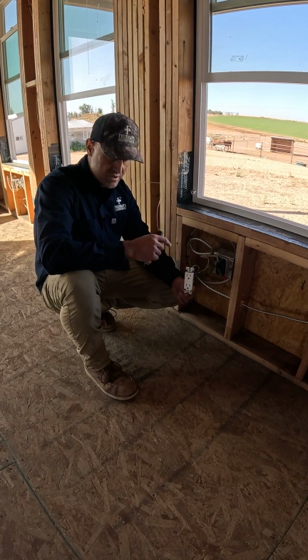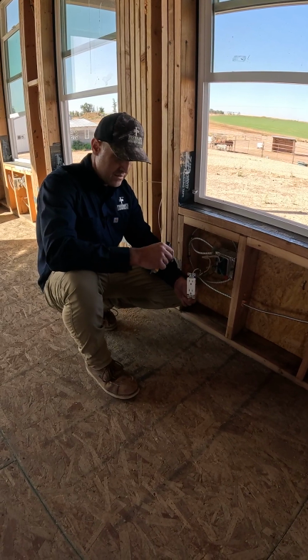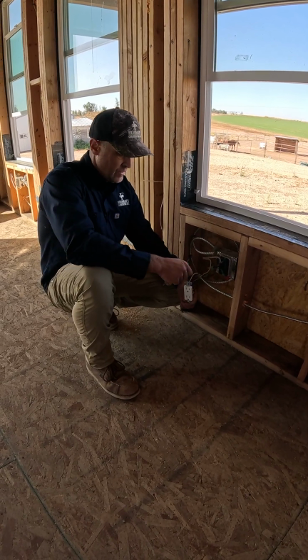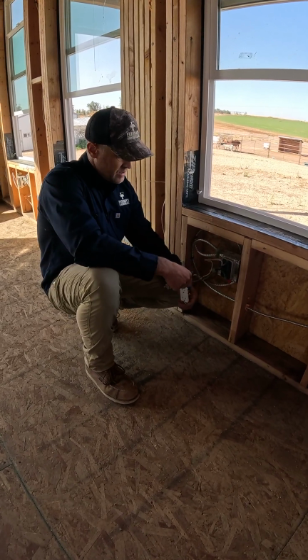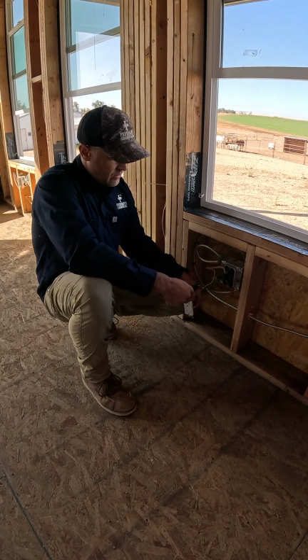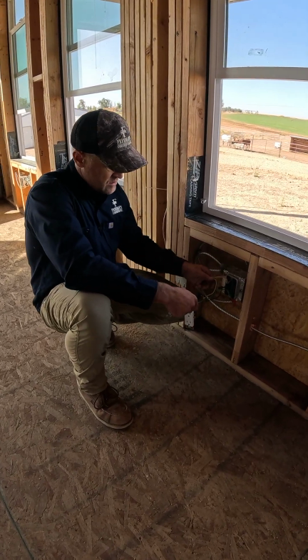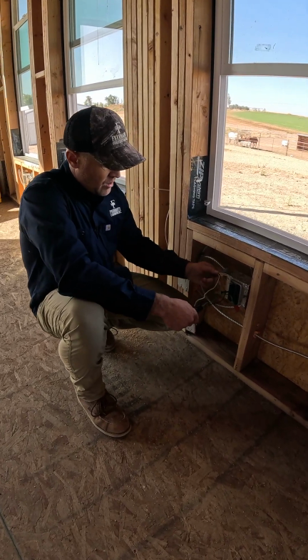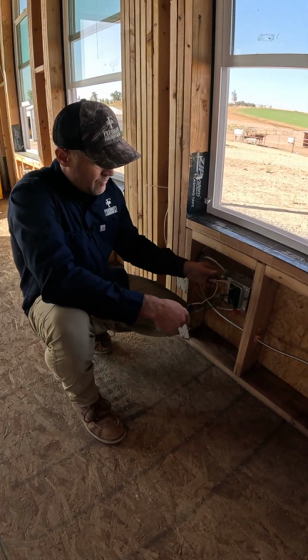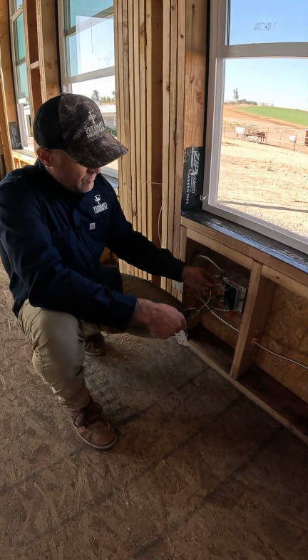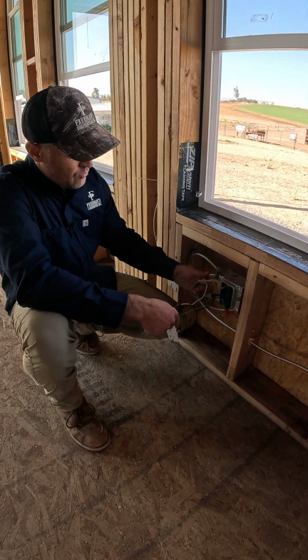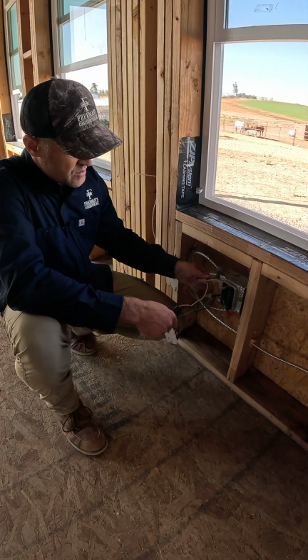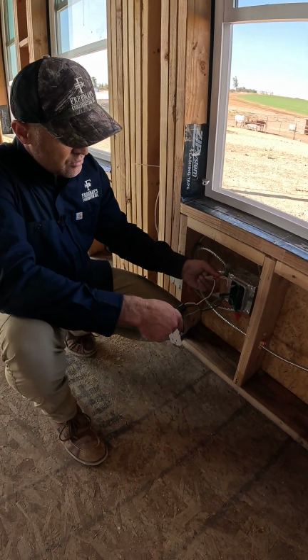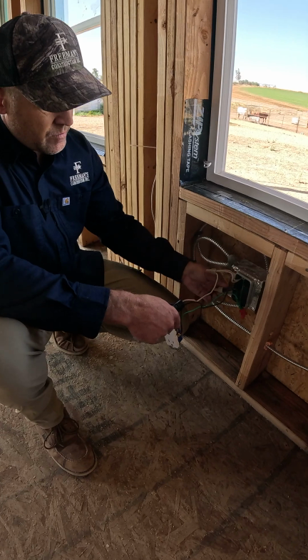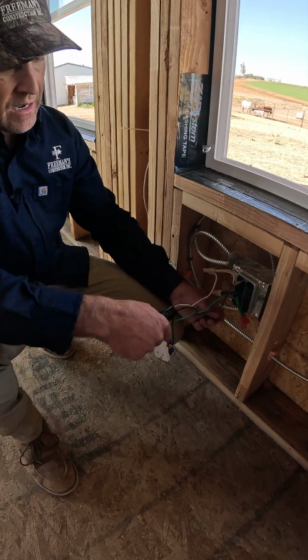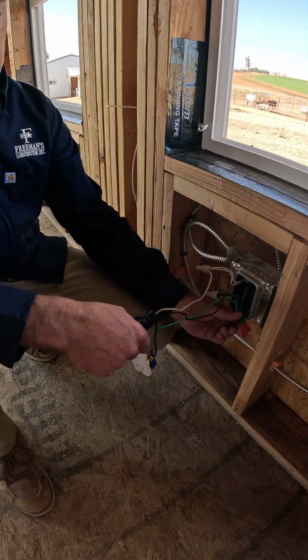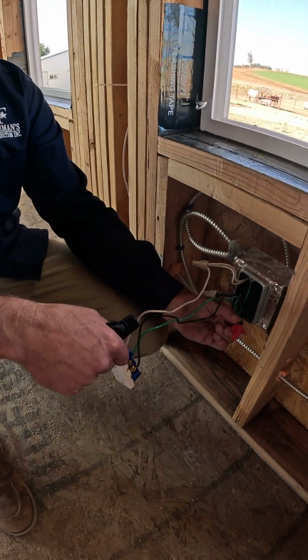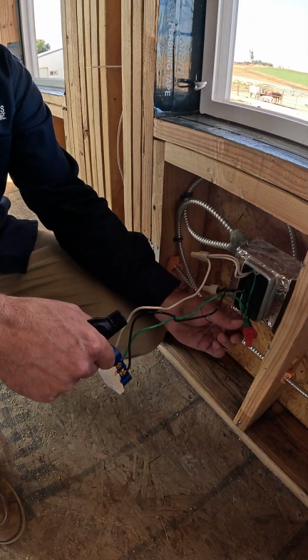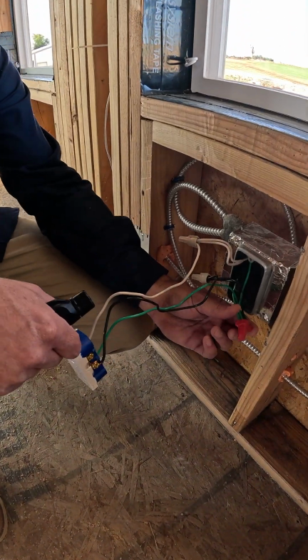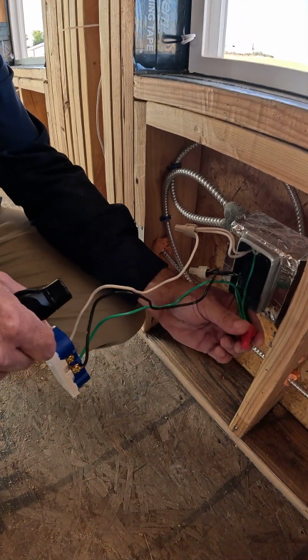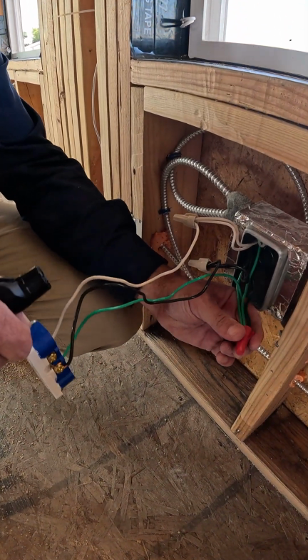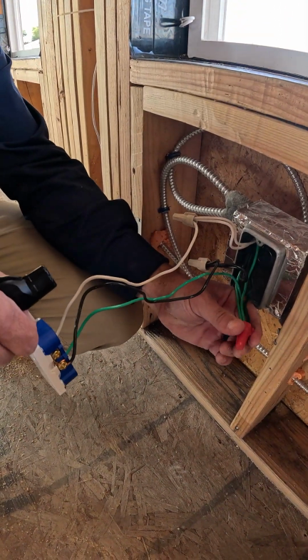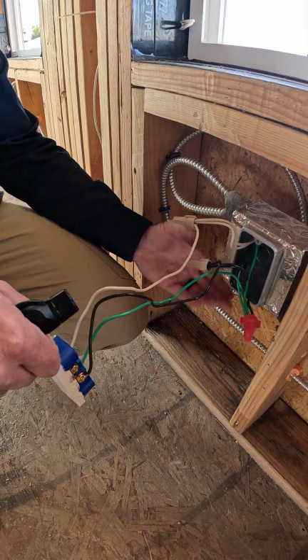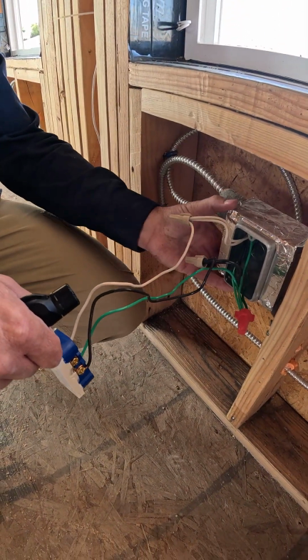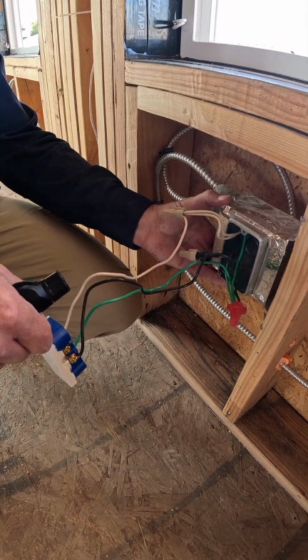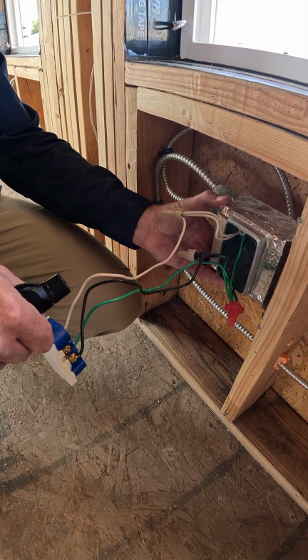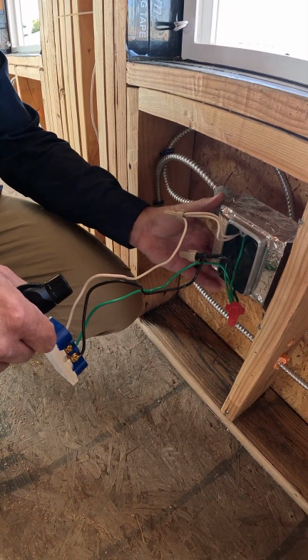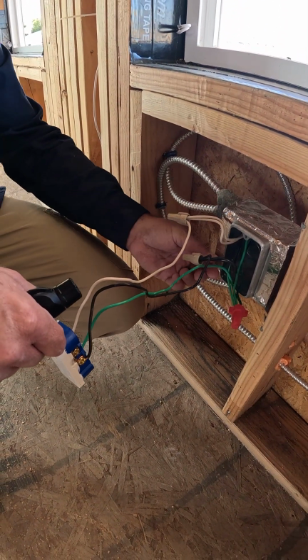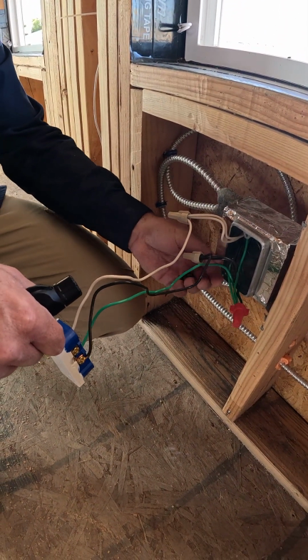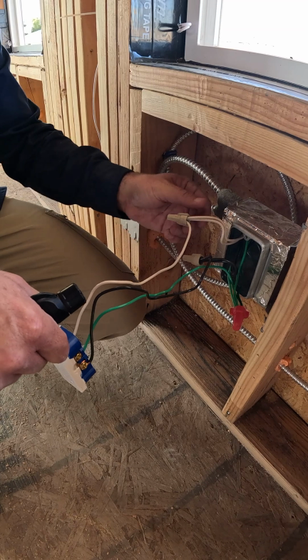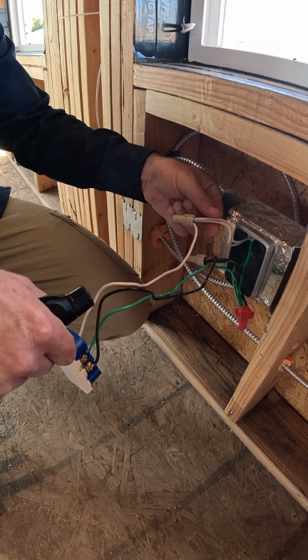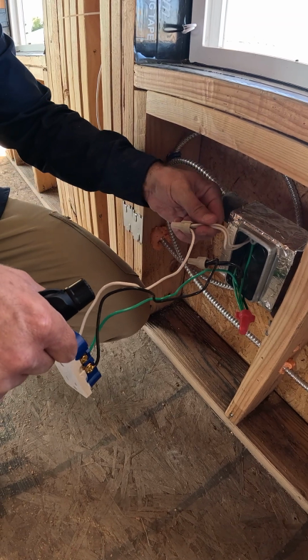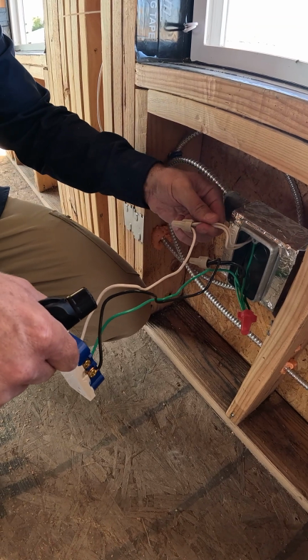So what's a pigtail? A pigtail is where all of your wires — your neutral, your hot, and your ground — come inside of a box, and this could be a plastic box as well, and they all gang together.